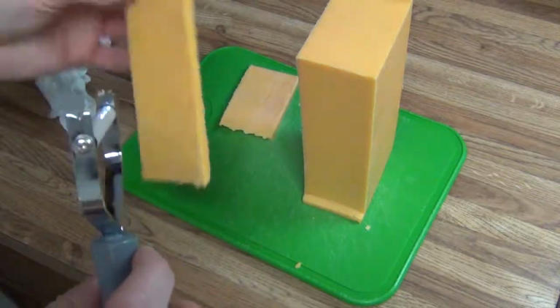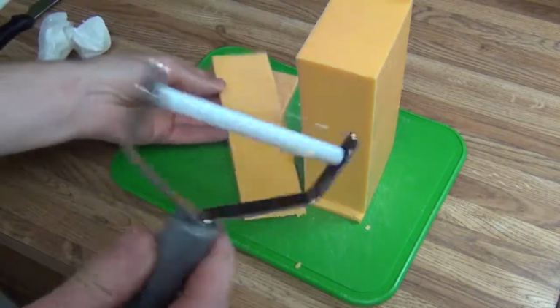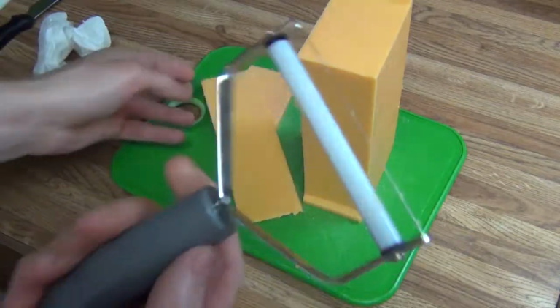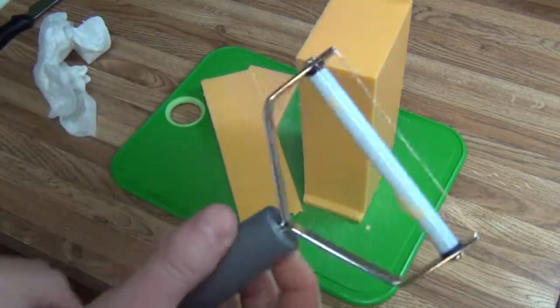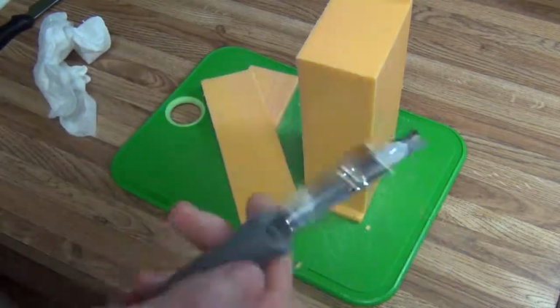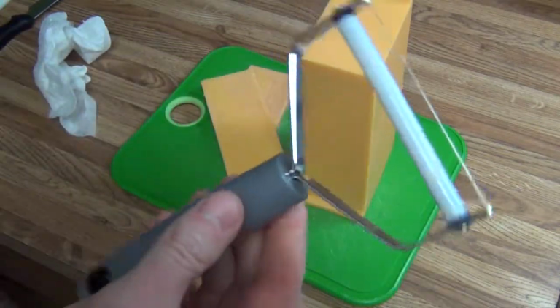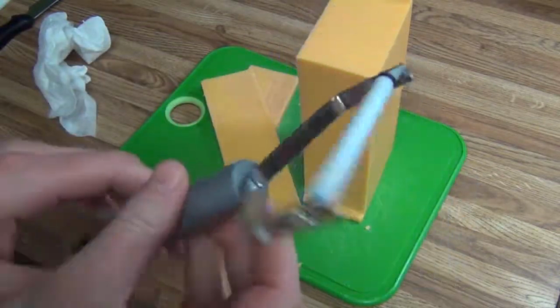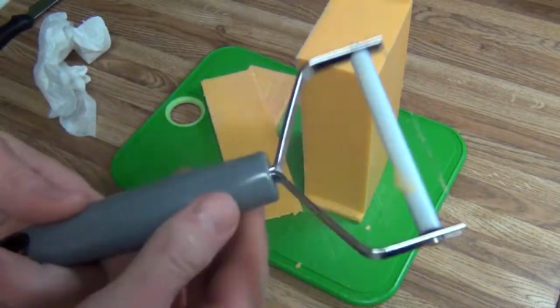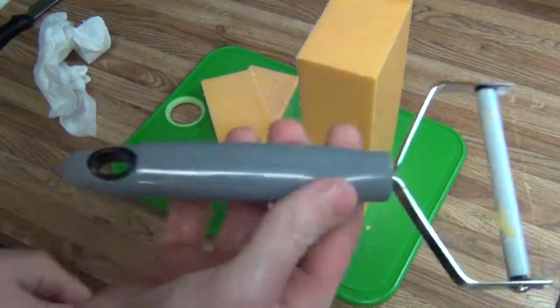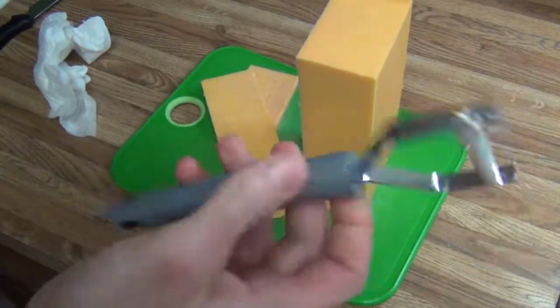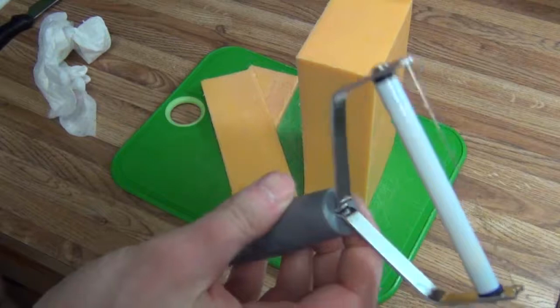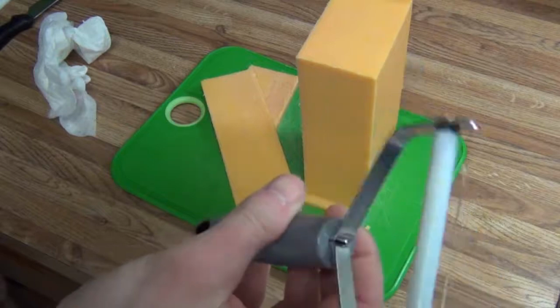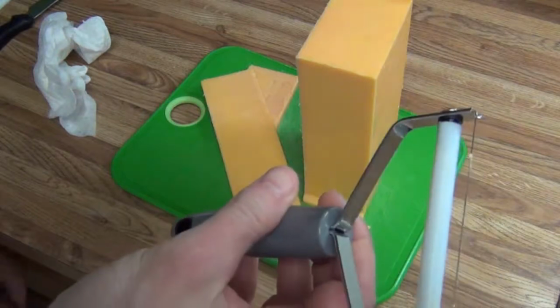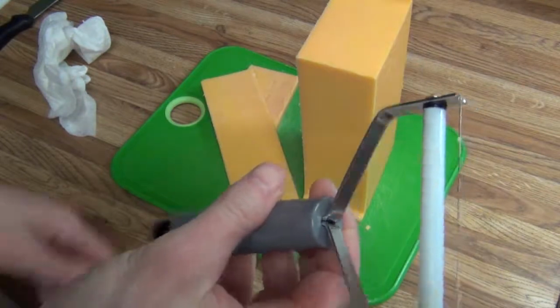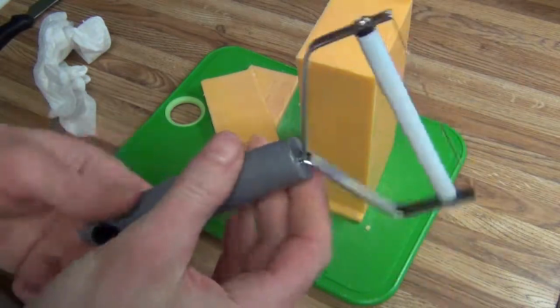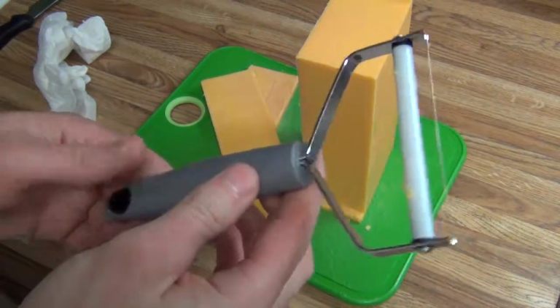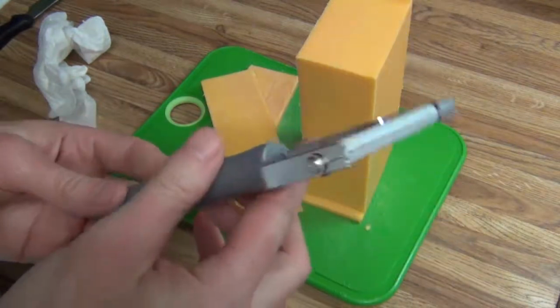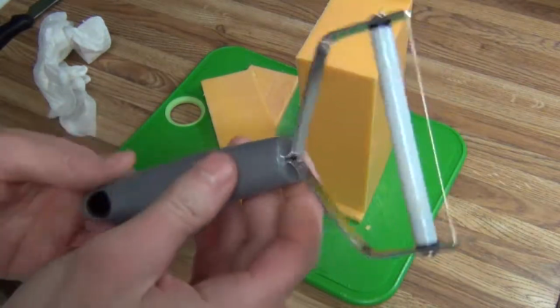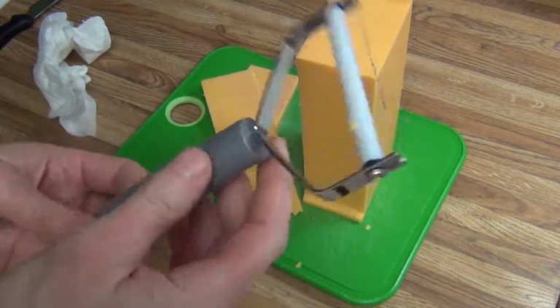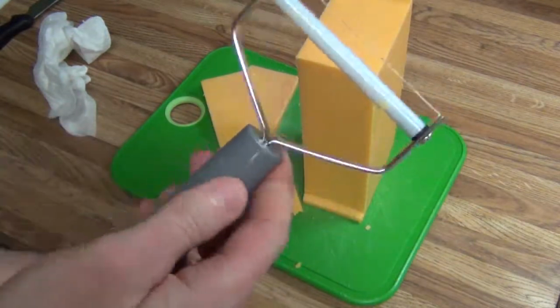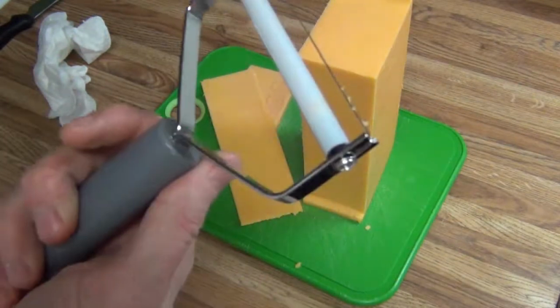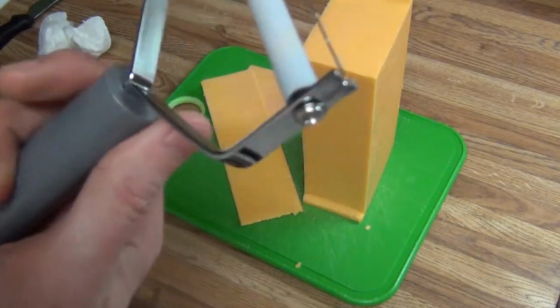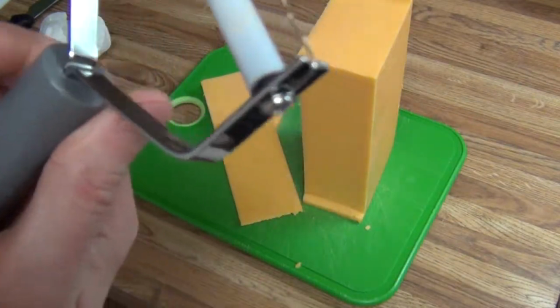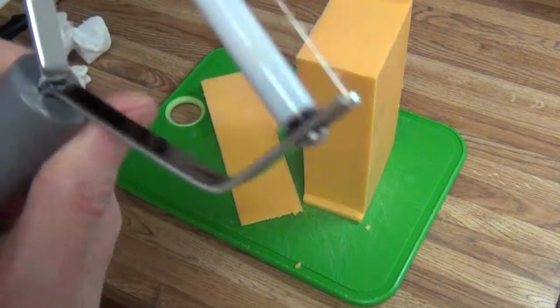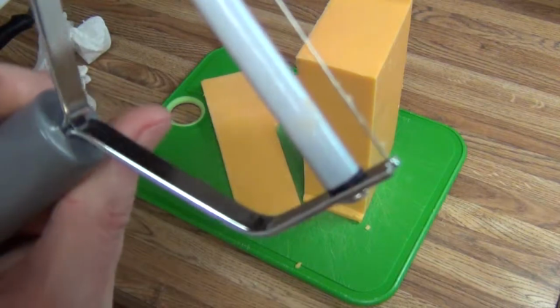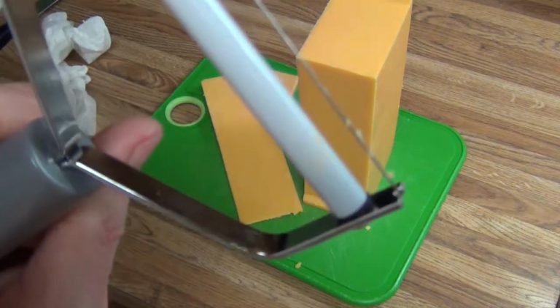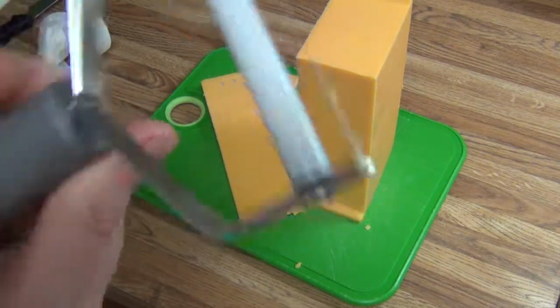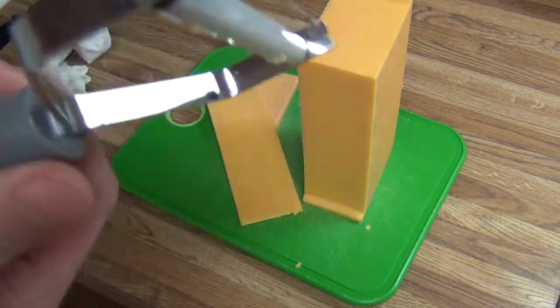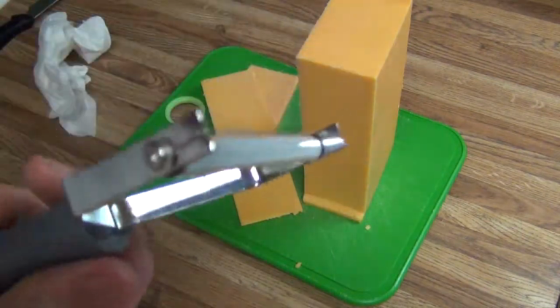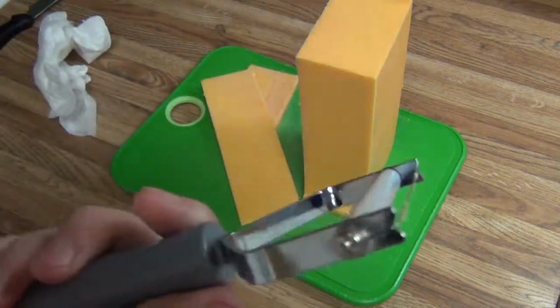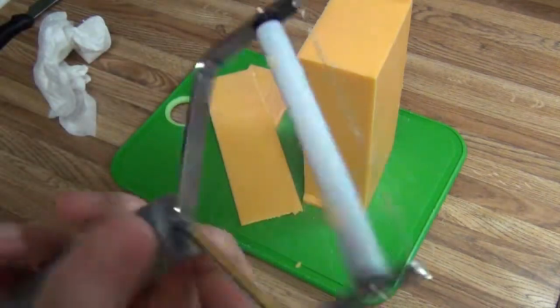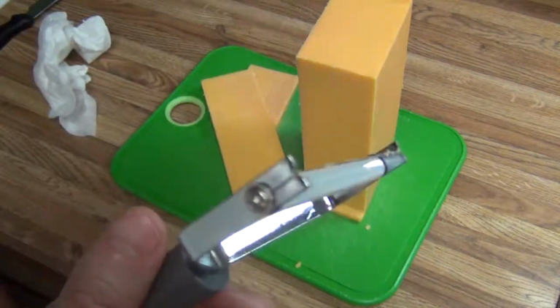$4.00 — not bad. Hopefully it lasts at least a year or so. Get my $4.00 worth, or six months, or a couple weeks, or whatever. Maybe you can buy replacement wires if the wire breaks. Like I said, it looks like it is held on with Phillips screws.